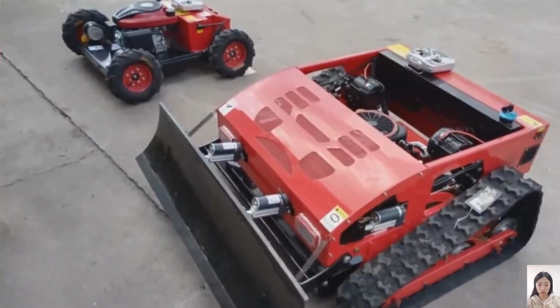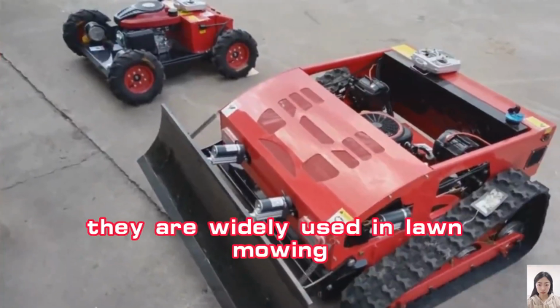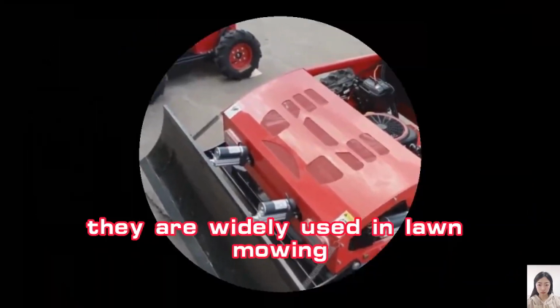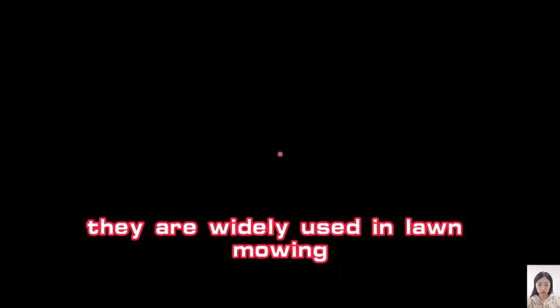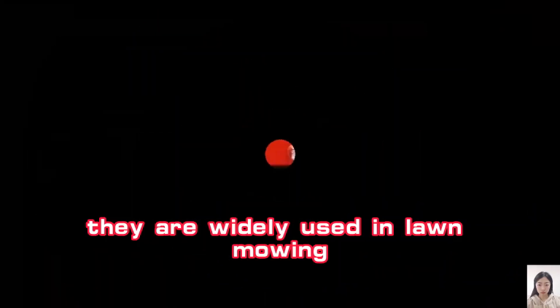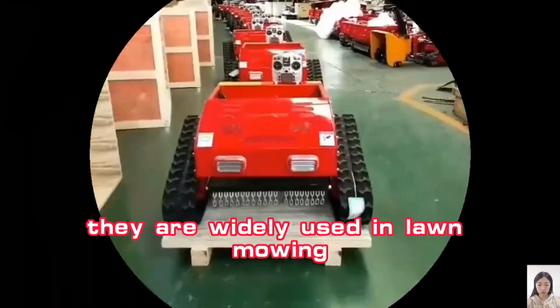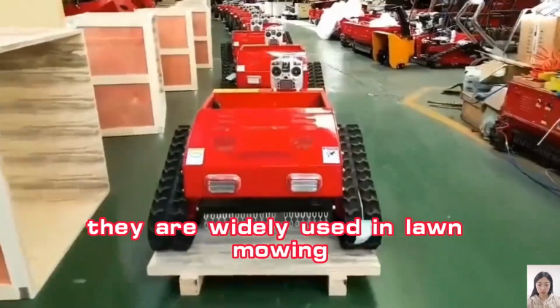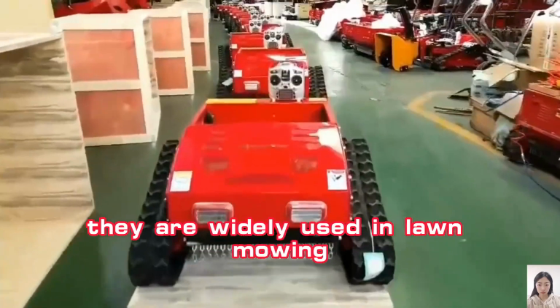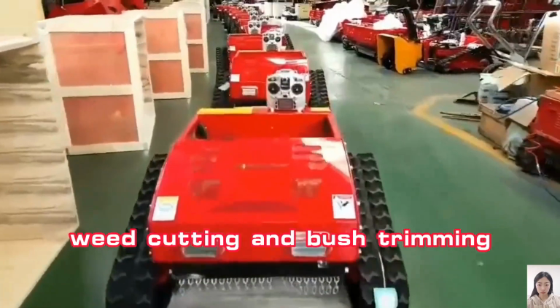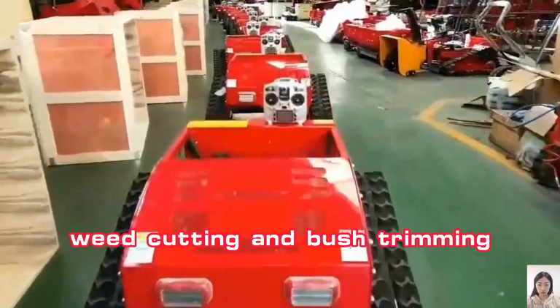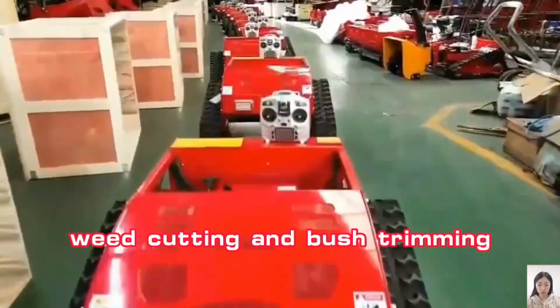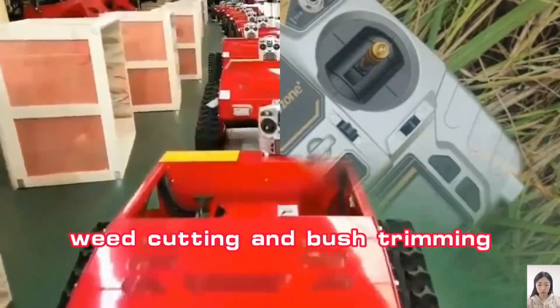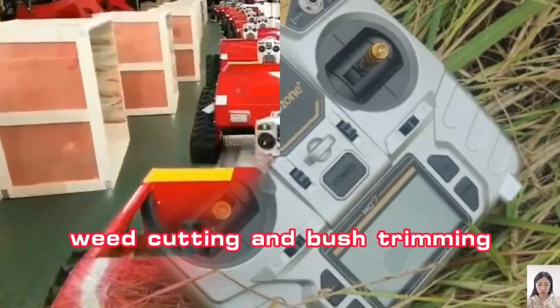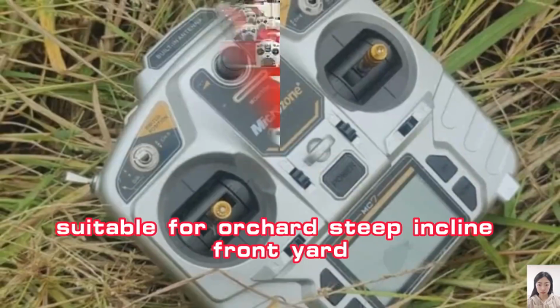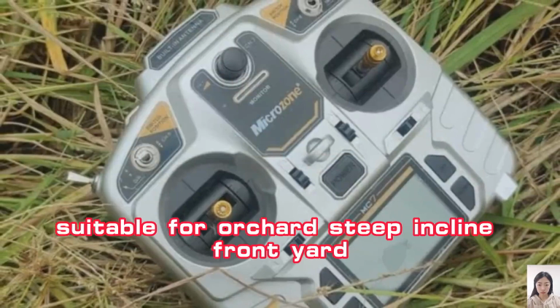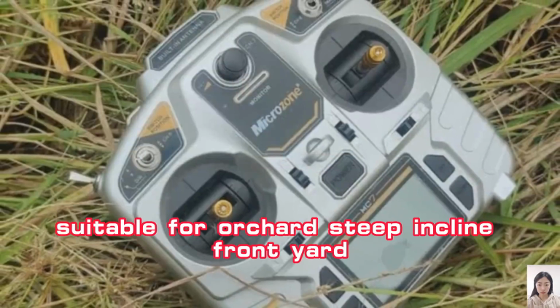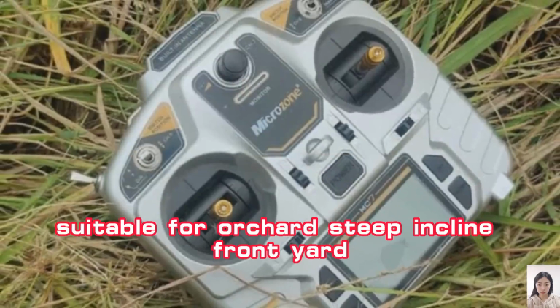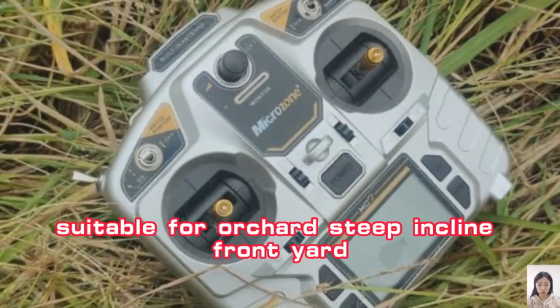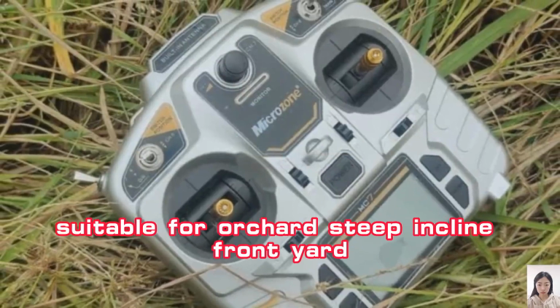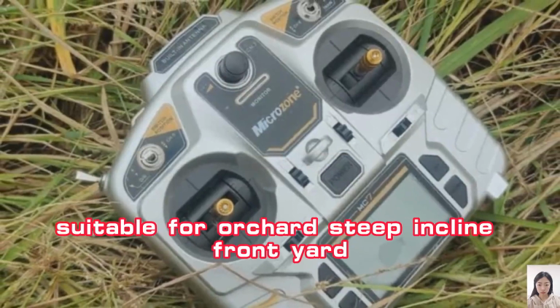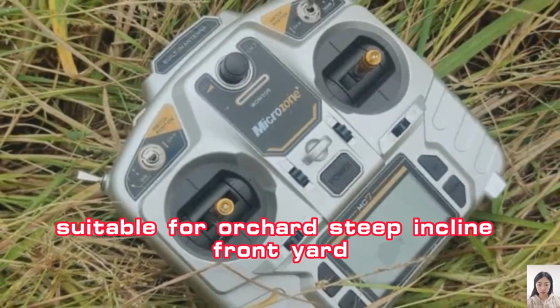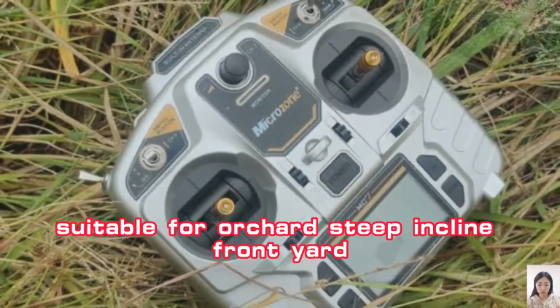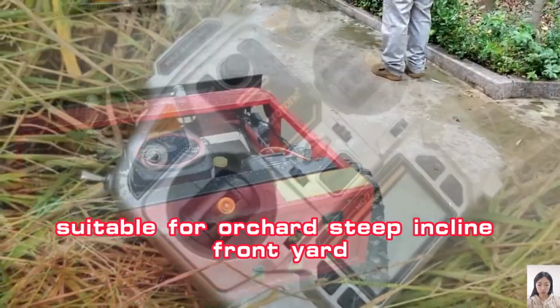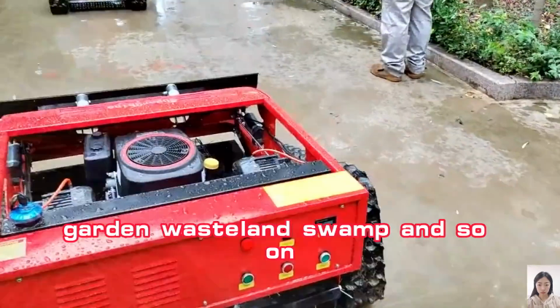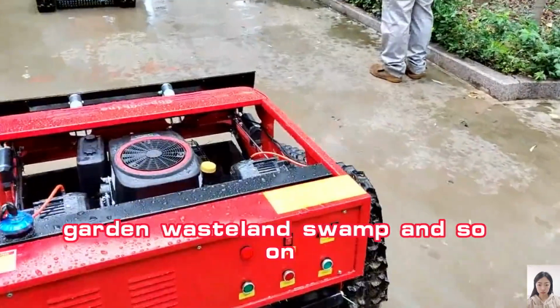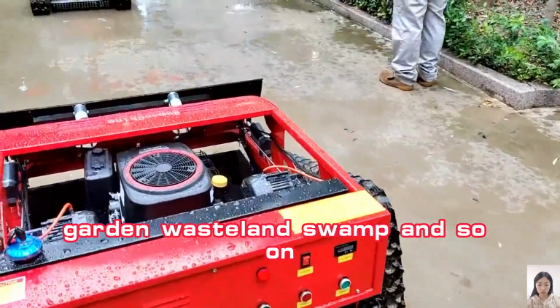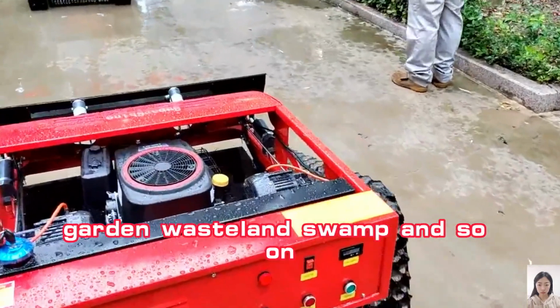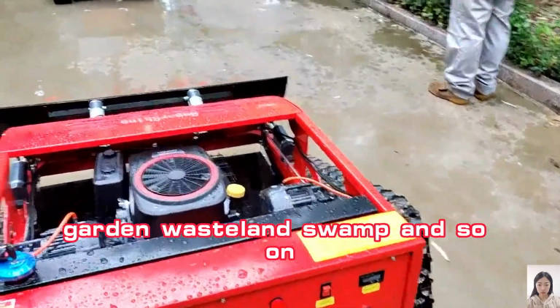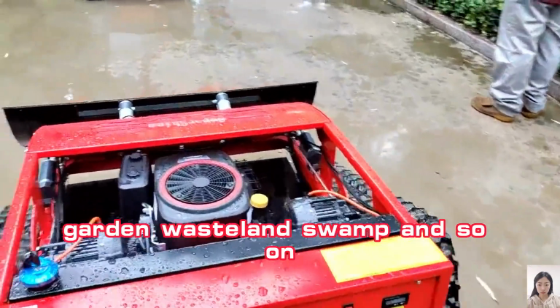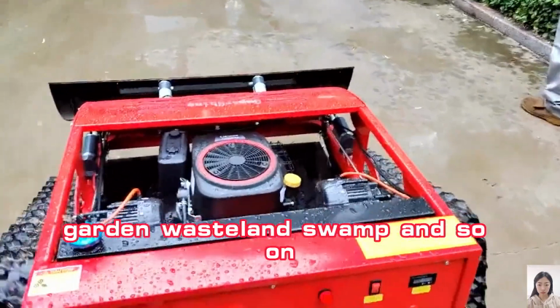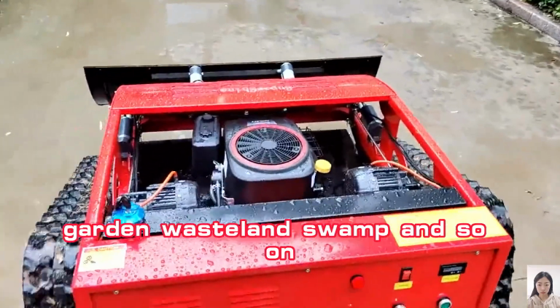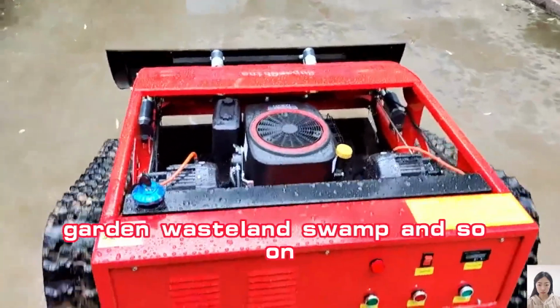They are widely used in lawn mowing, weed cutting and bush trimming, suitable for orchard, steep incline, front yard, garden, wasteland, swamp and so on.